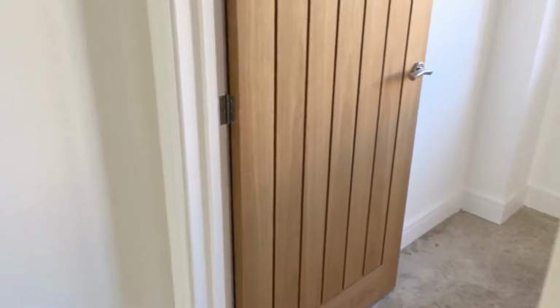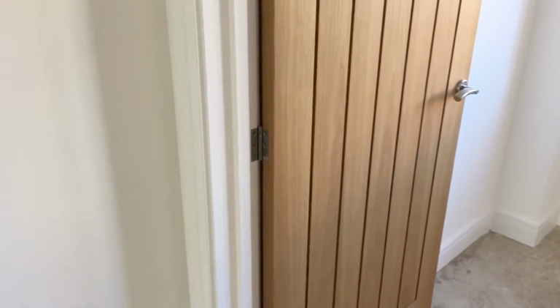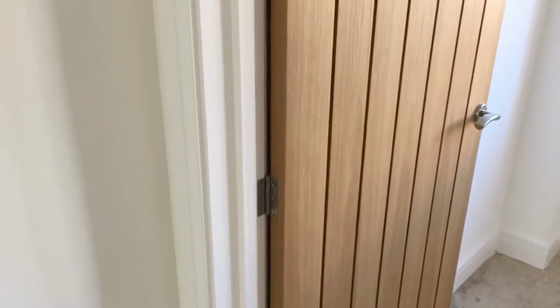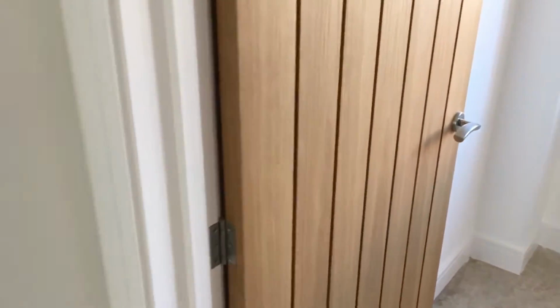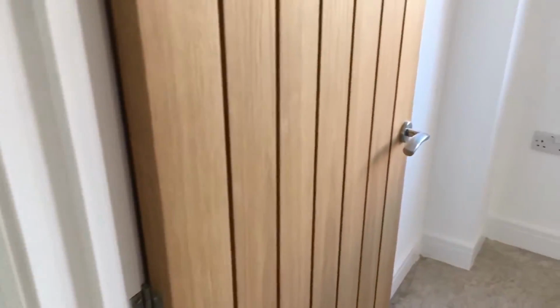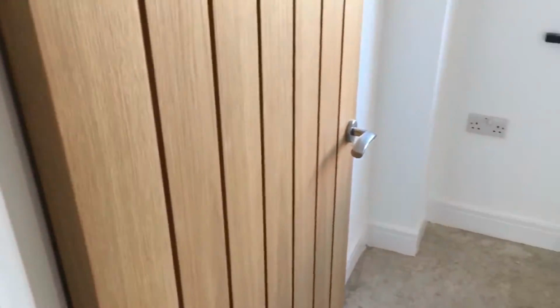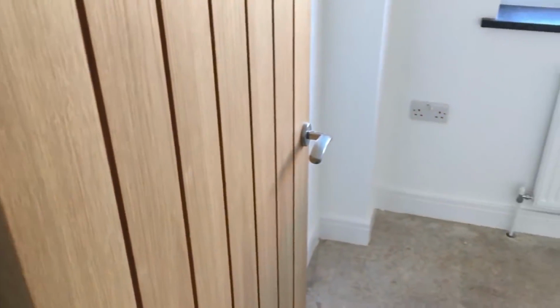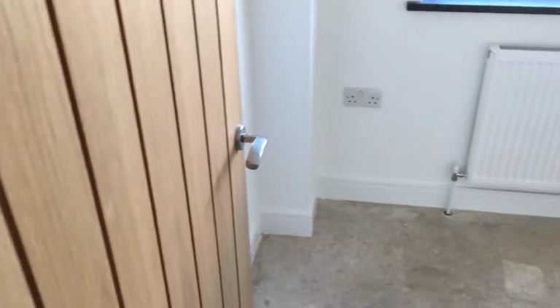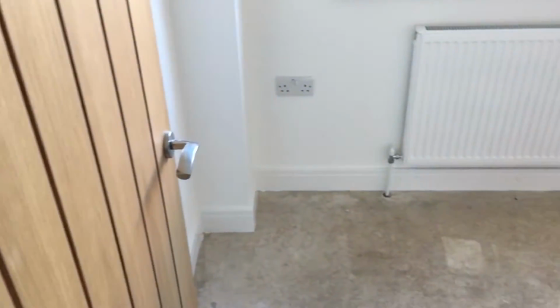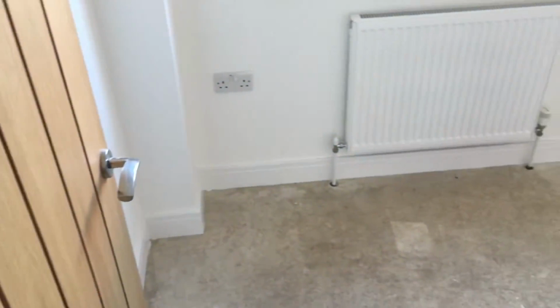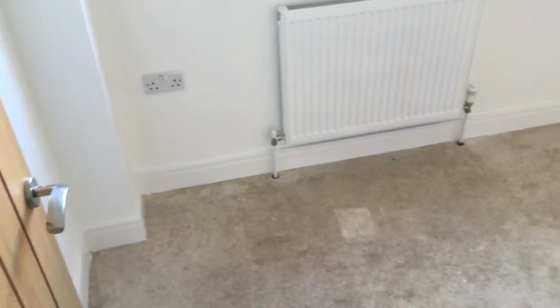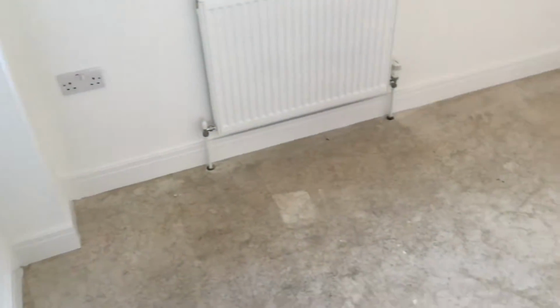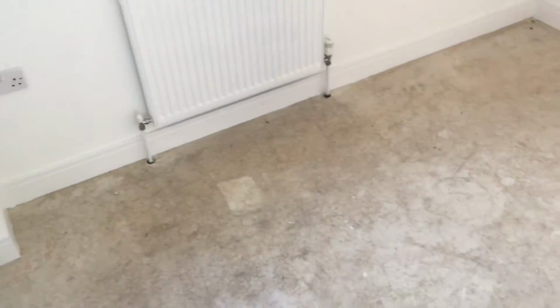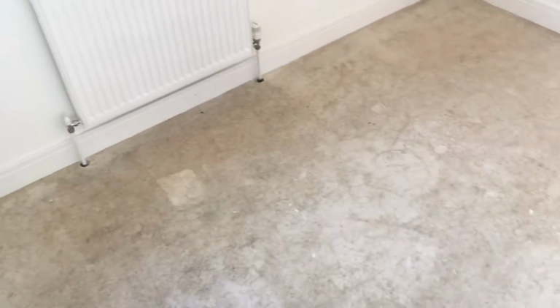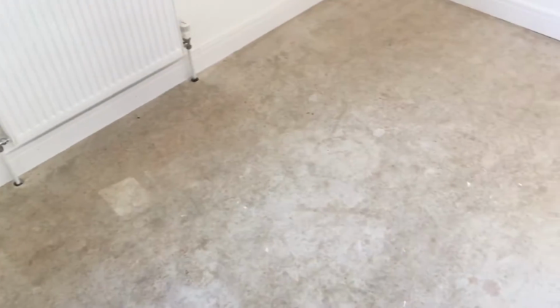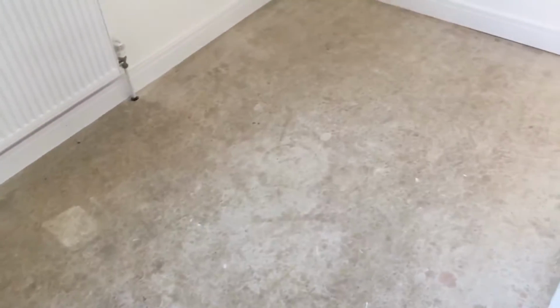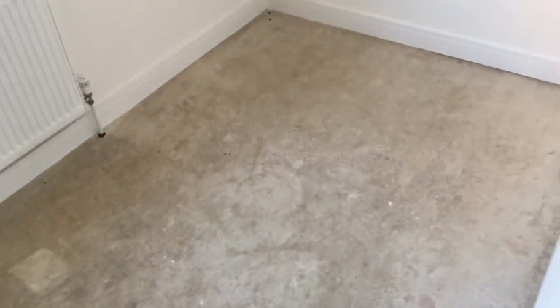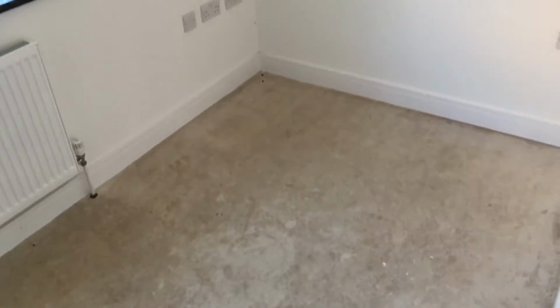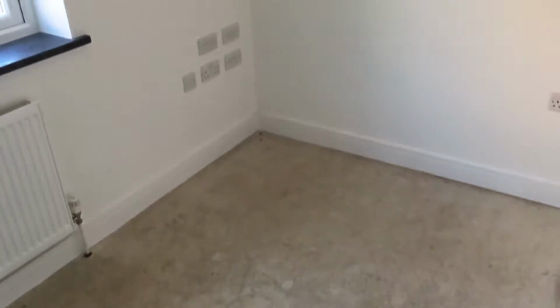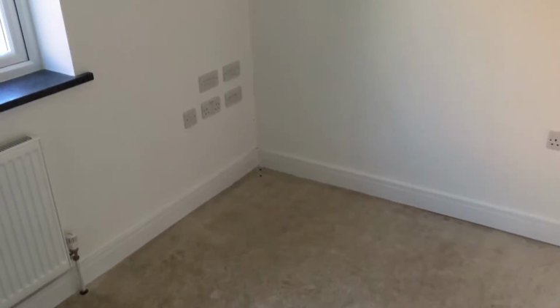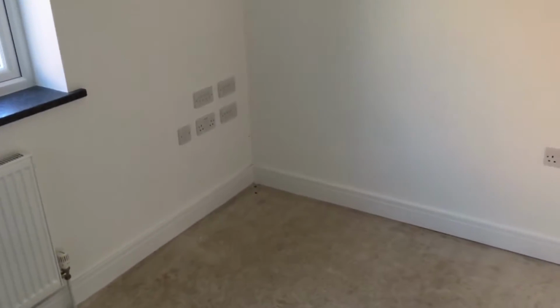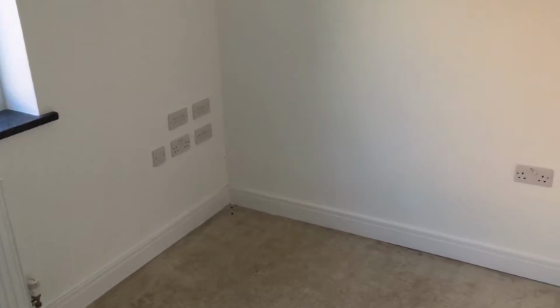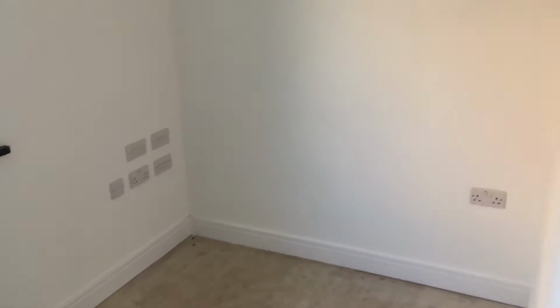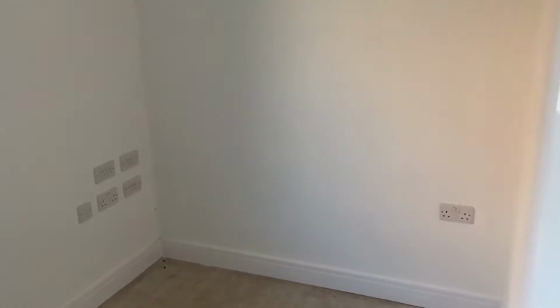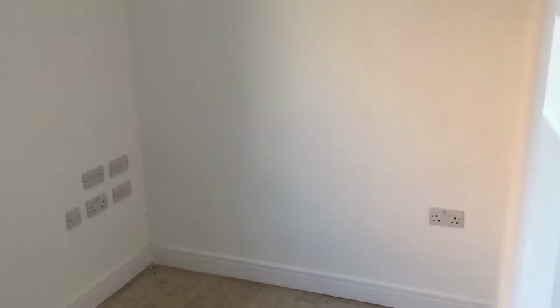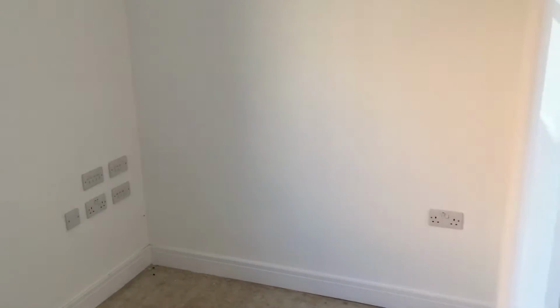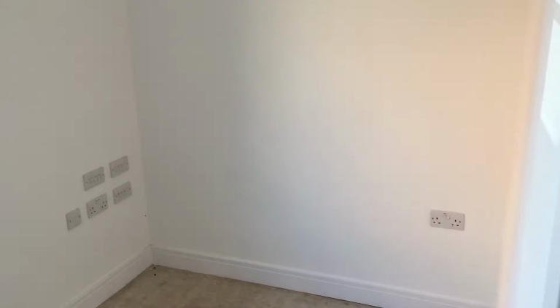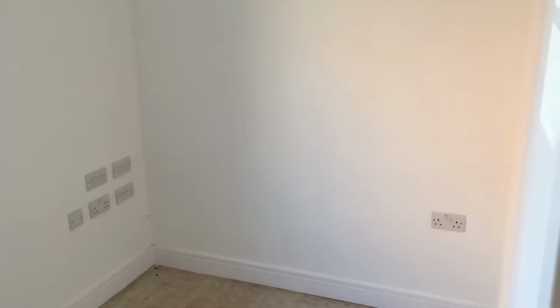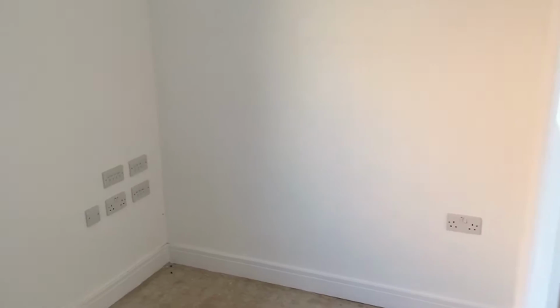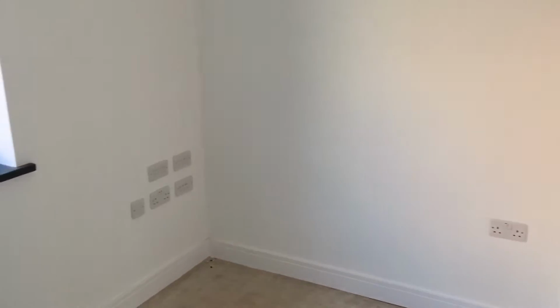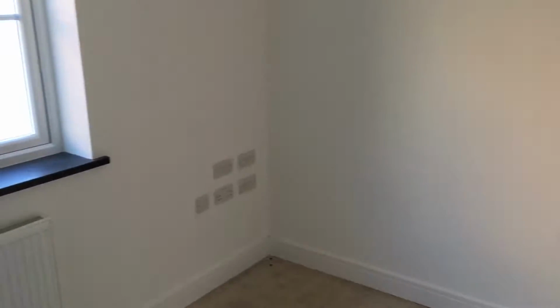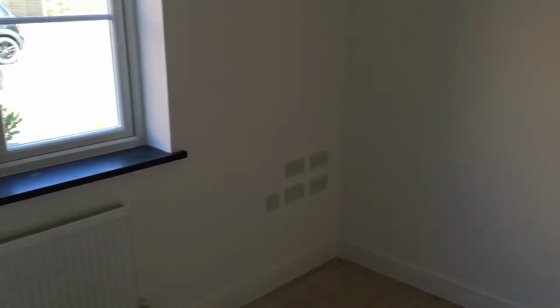We come into the study, with plenty of sockets and all geared up for a computer here.